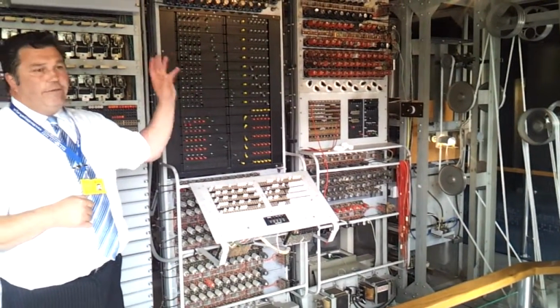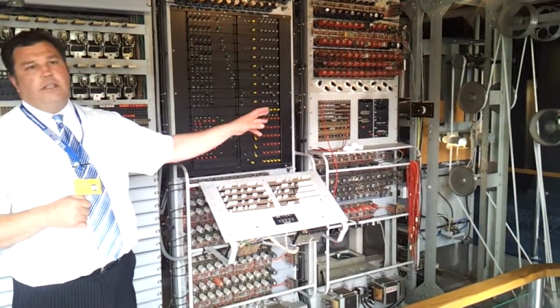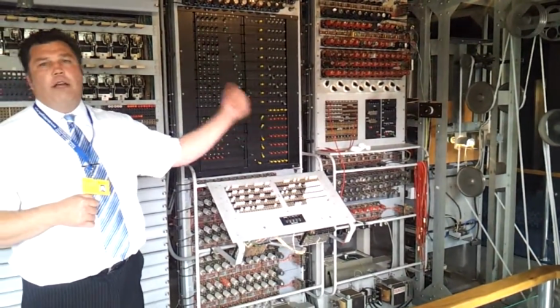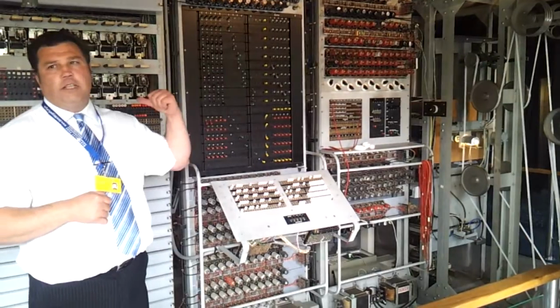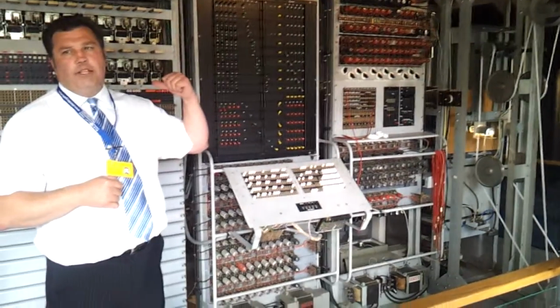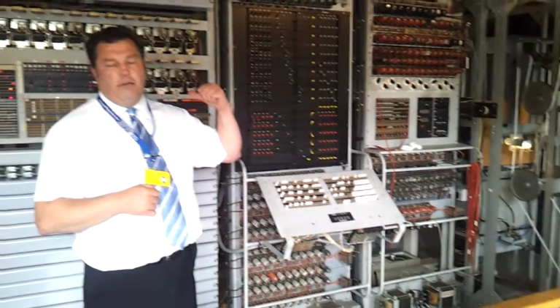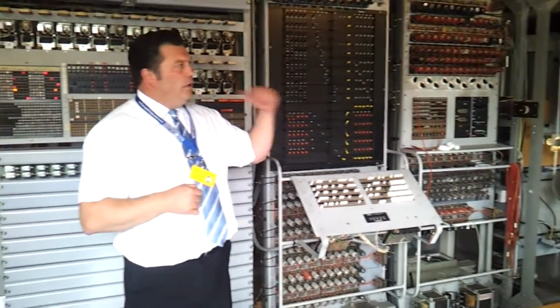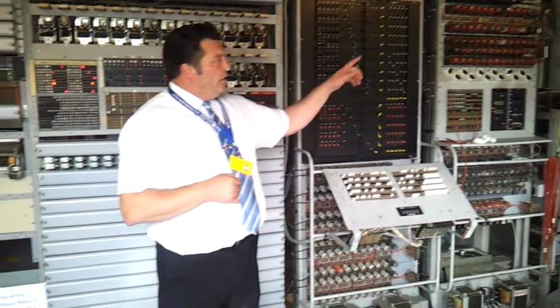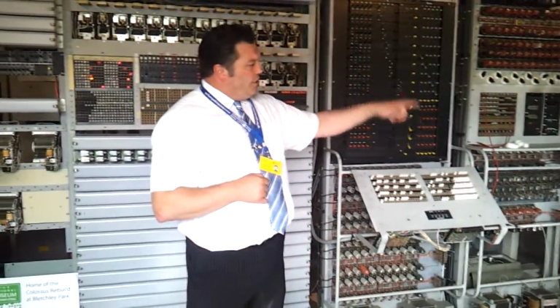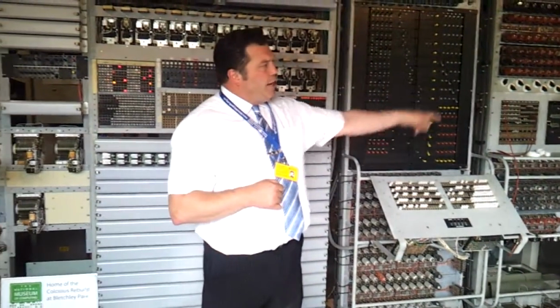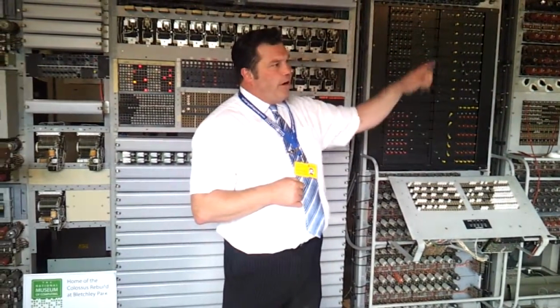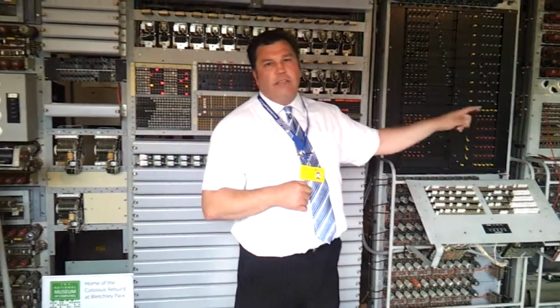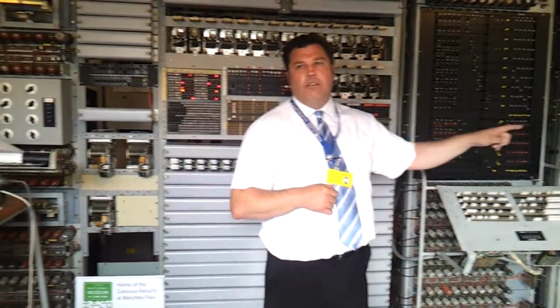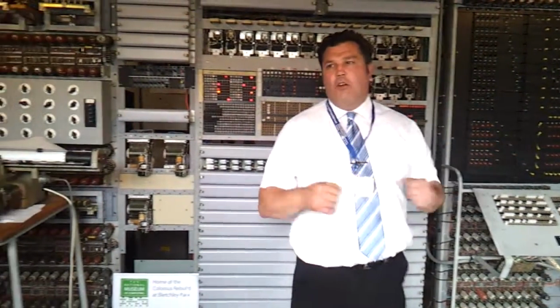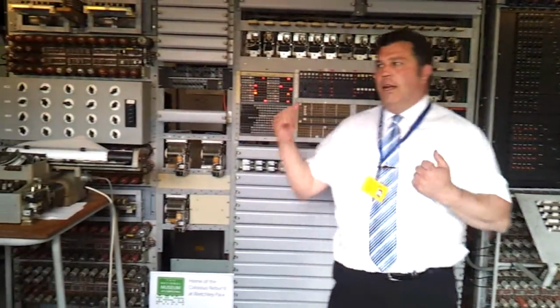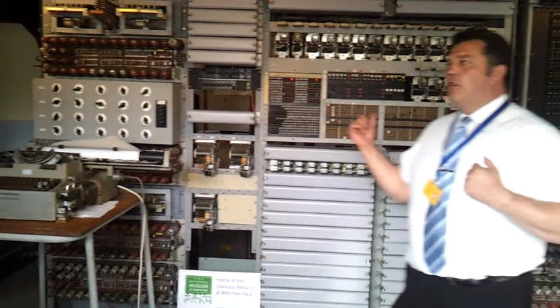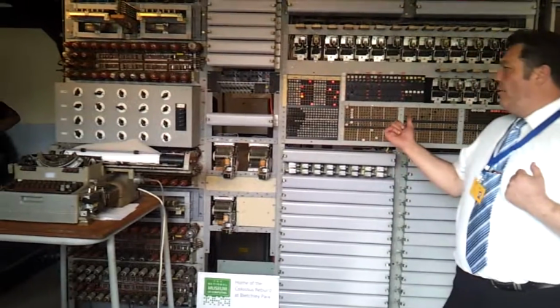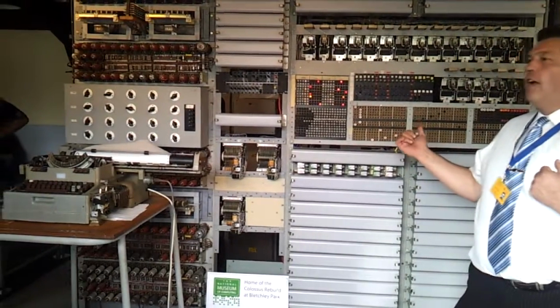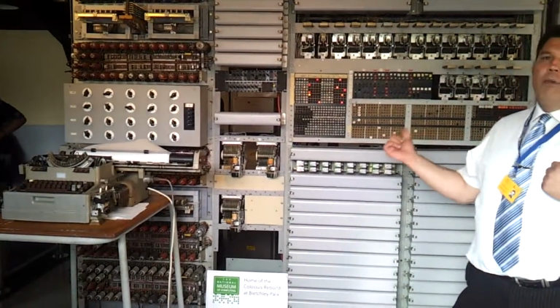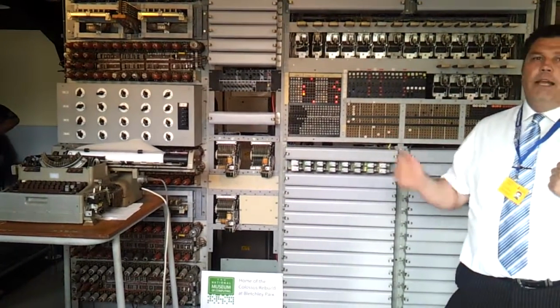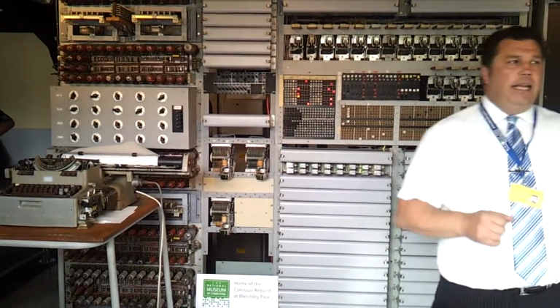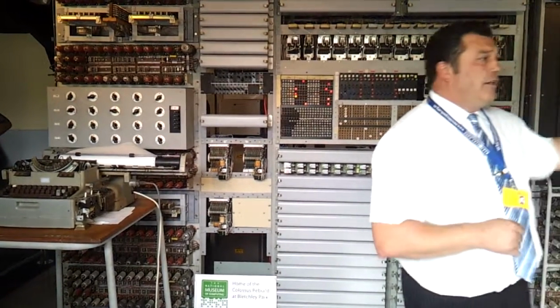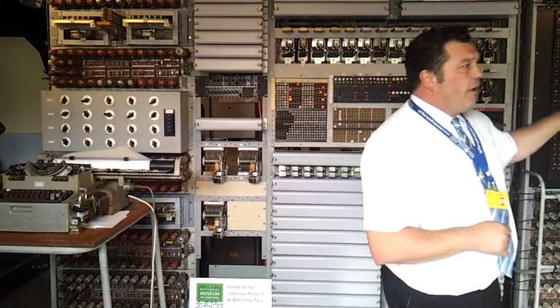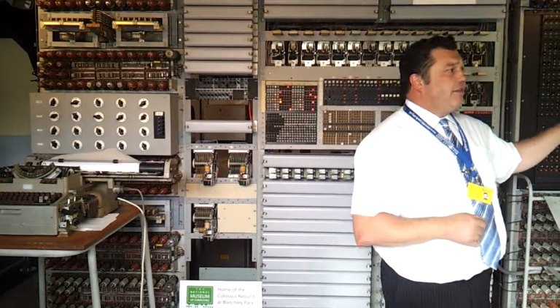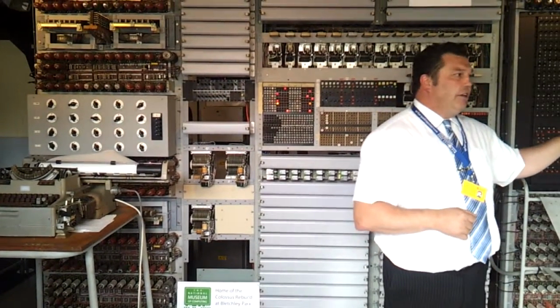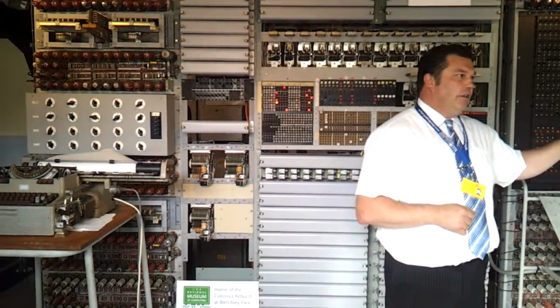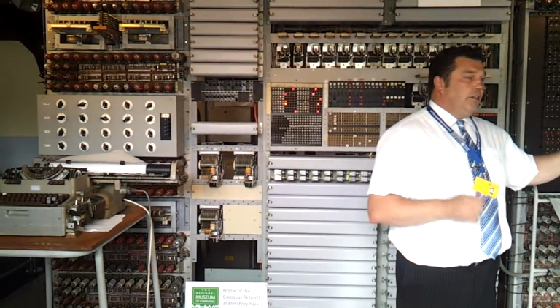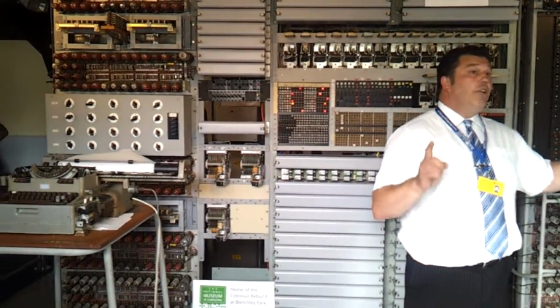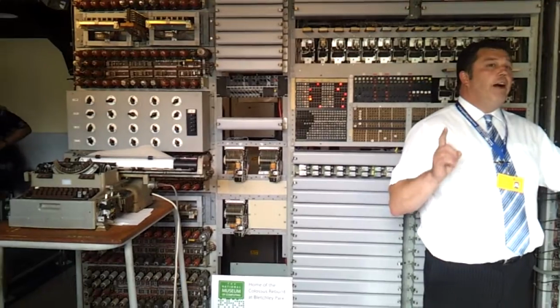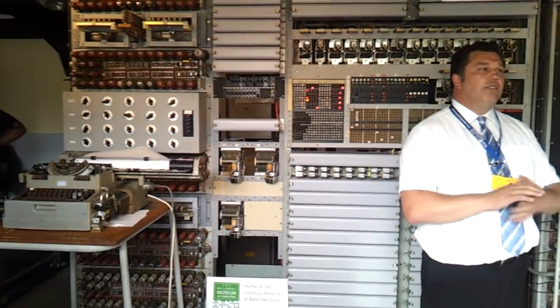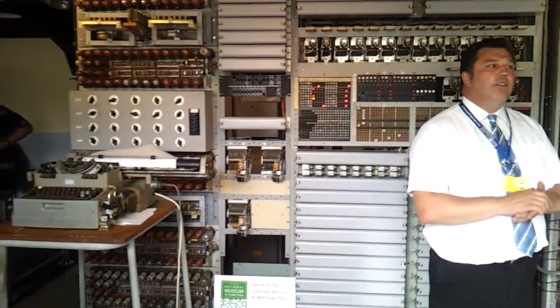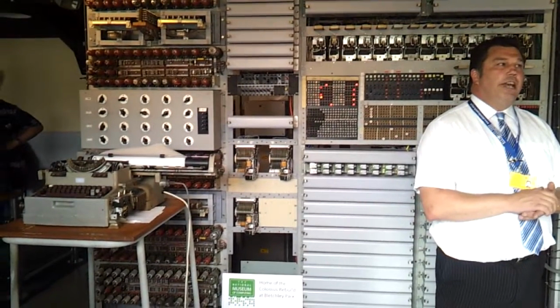So the faster the tape goes, the faster the machine goes. That message tape is 5,000 characters long, and every time you hear that clip behind me, it's read those 5,000 characters. So it's running at 5,000 characters a second.